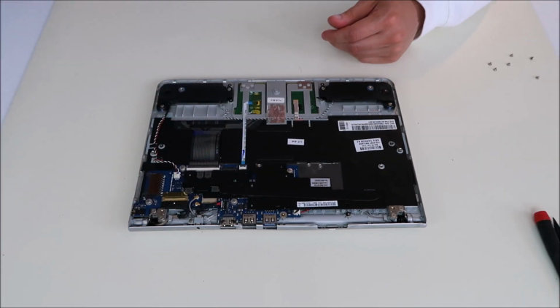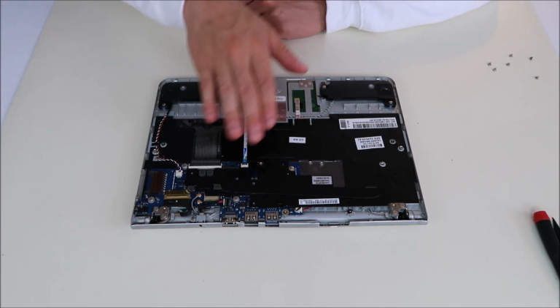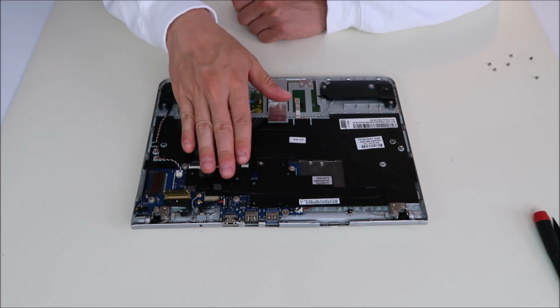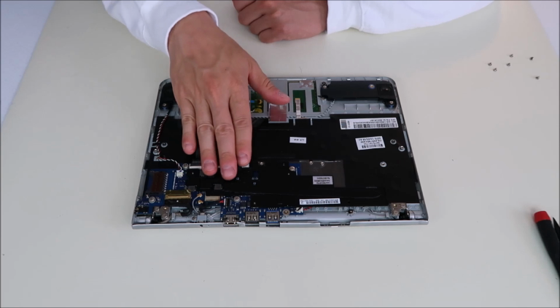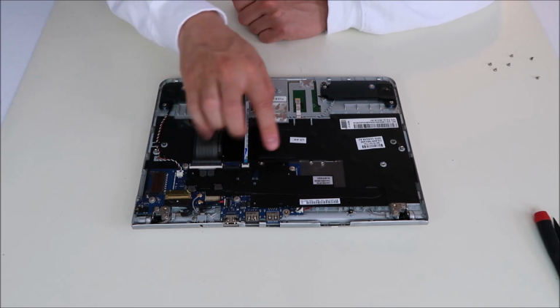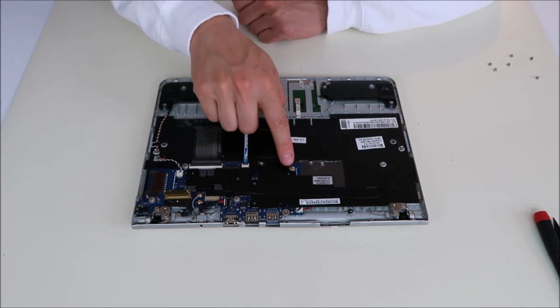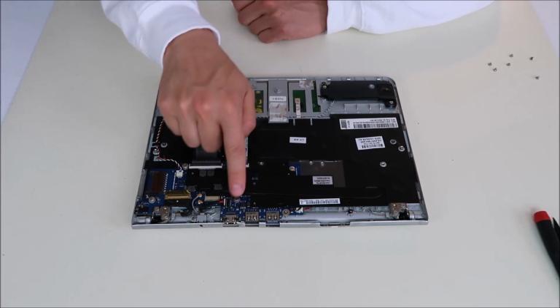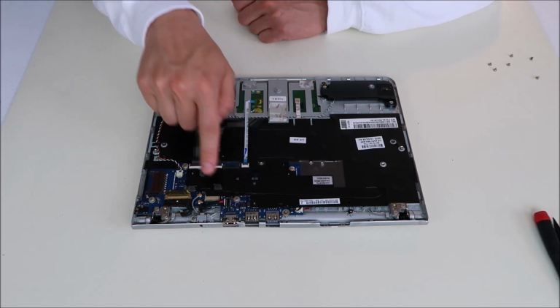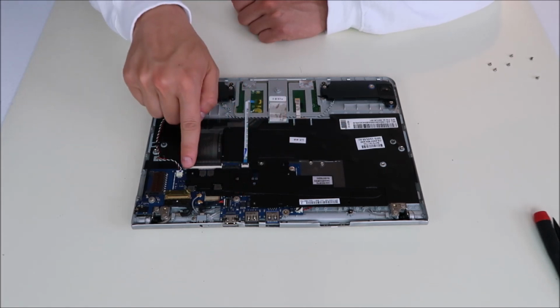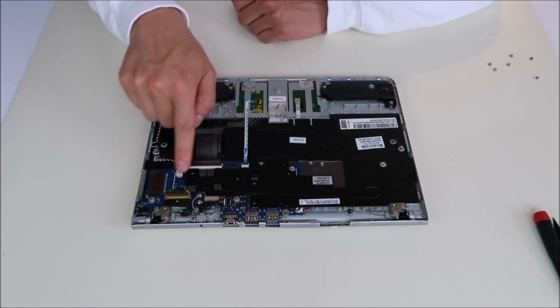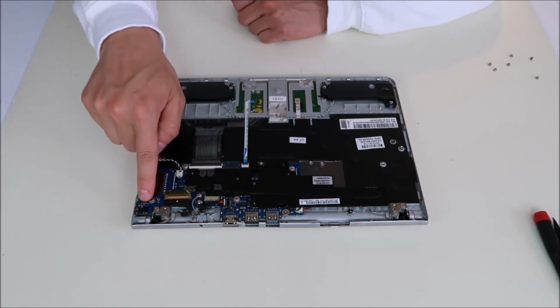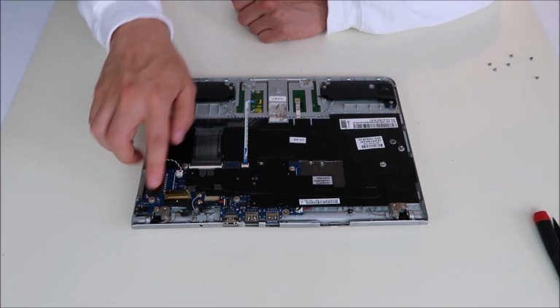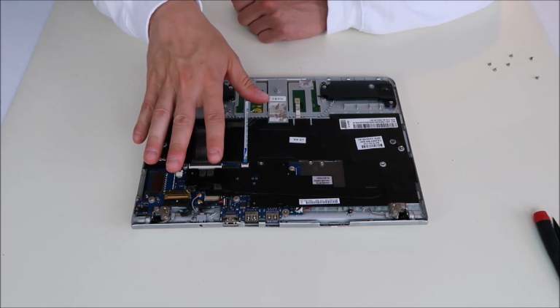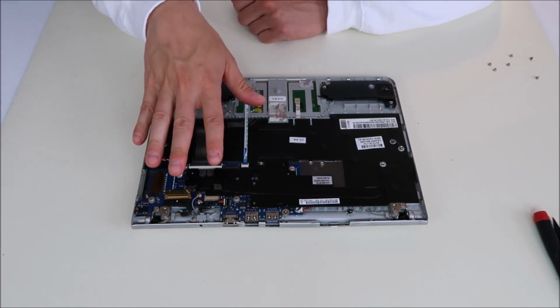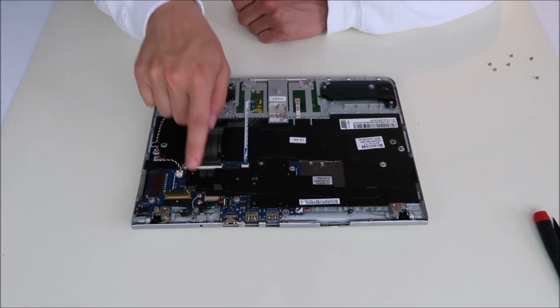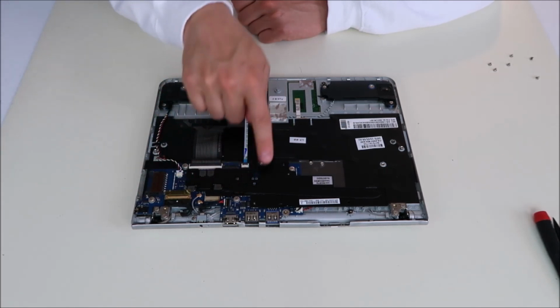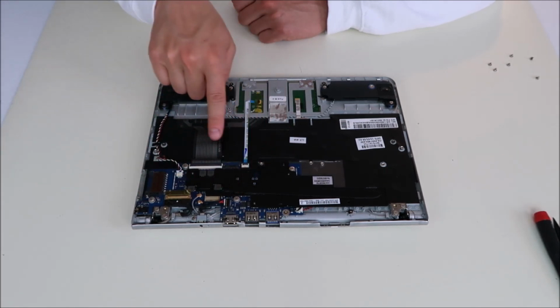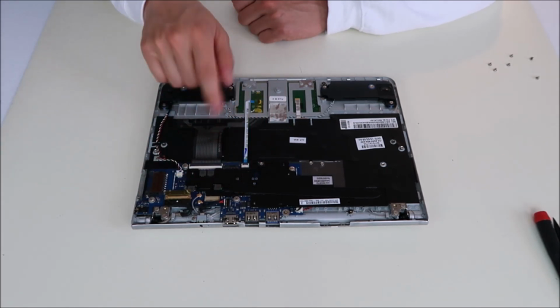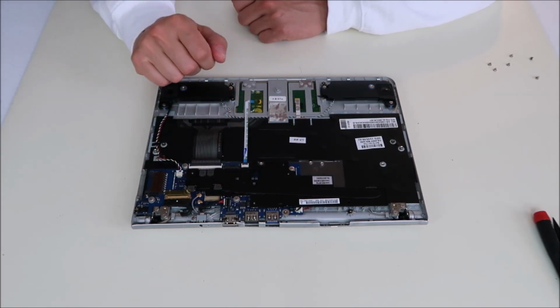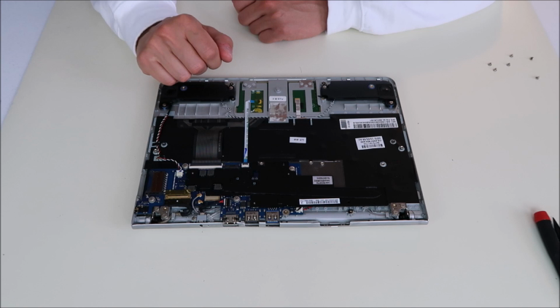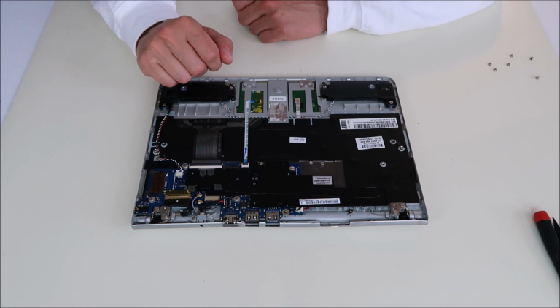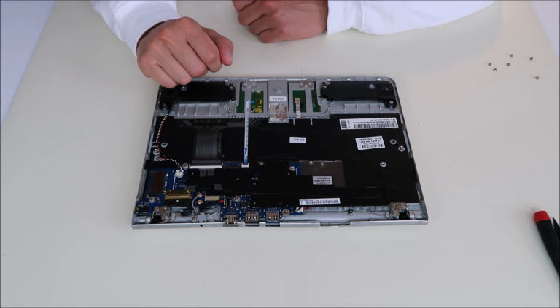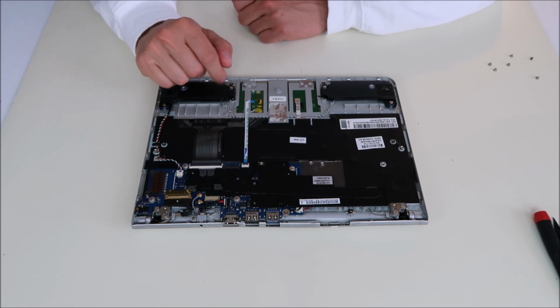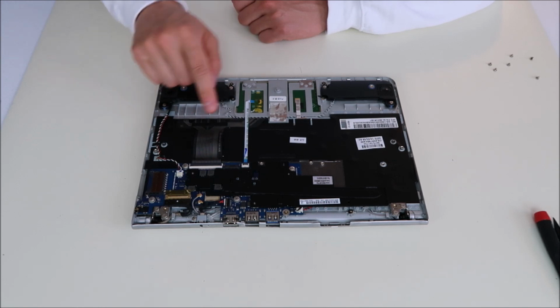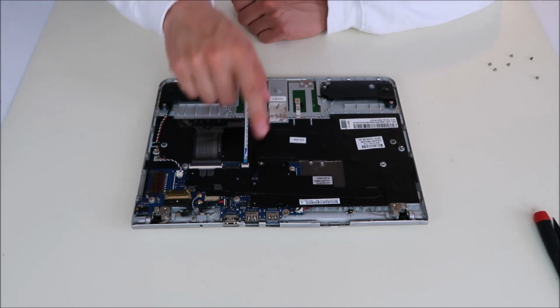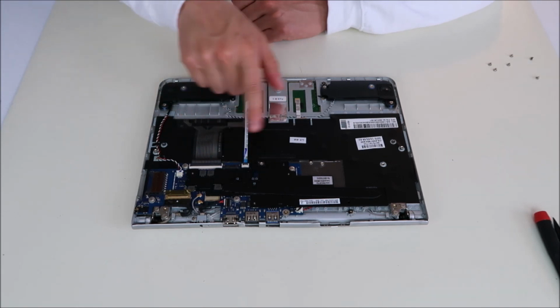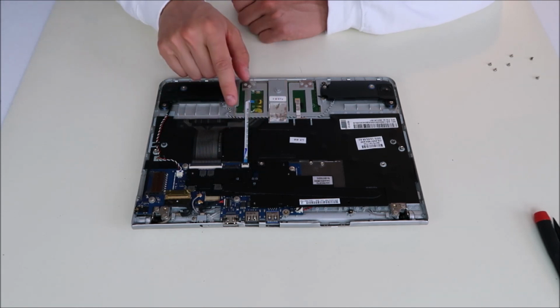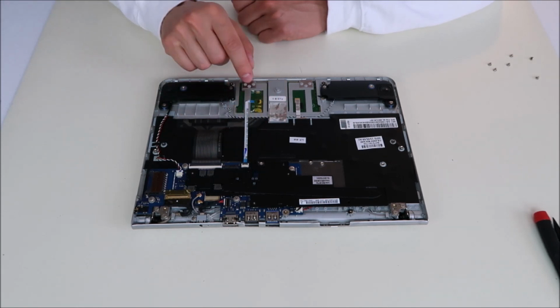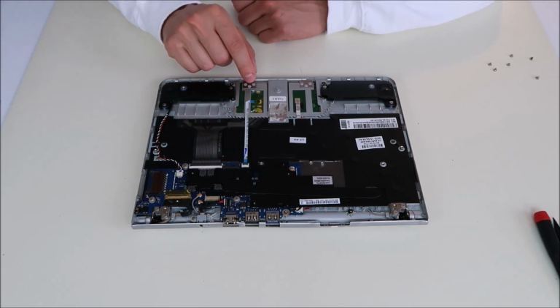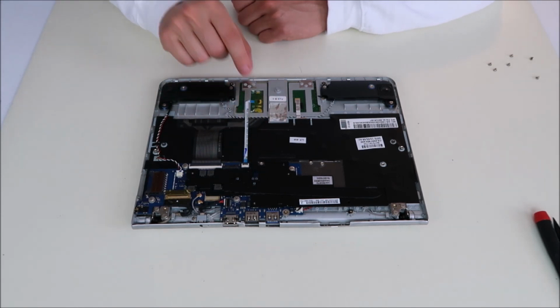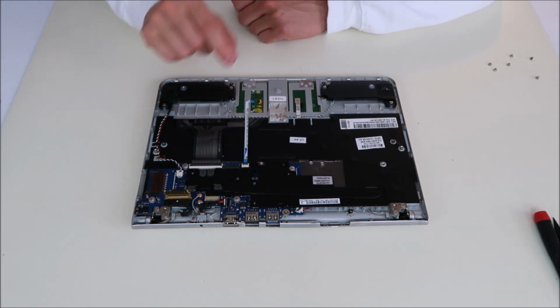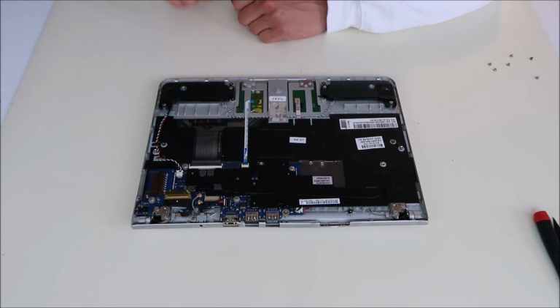As far as your motherboard, there are several screws holding it down. We're not going to do those first. We're going to unplug everything from your motherboard first, and I'll show you the different connections that you have to undo.